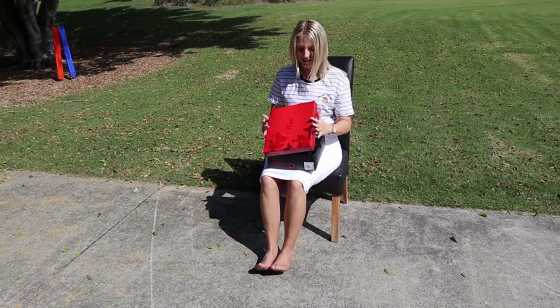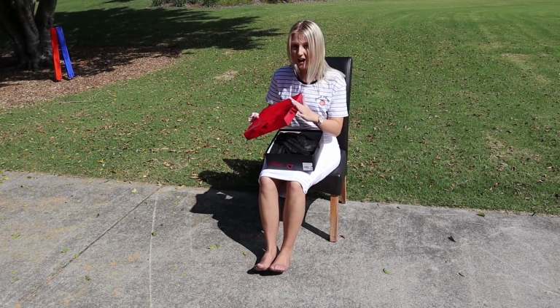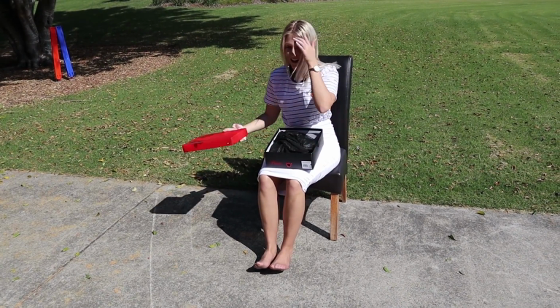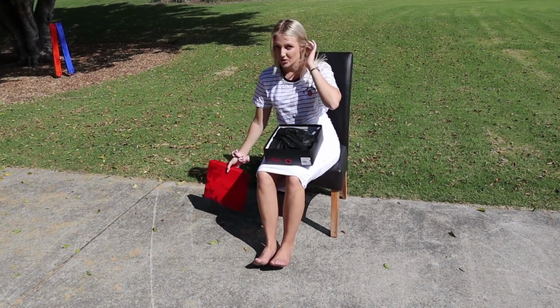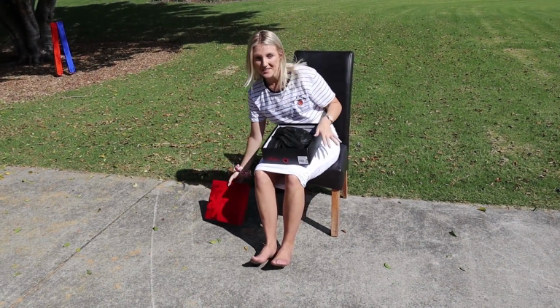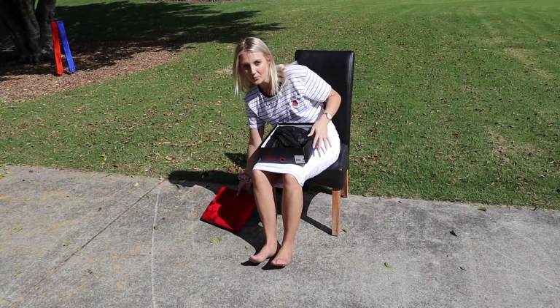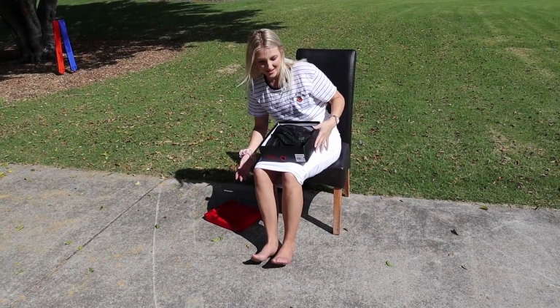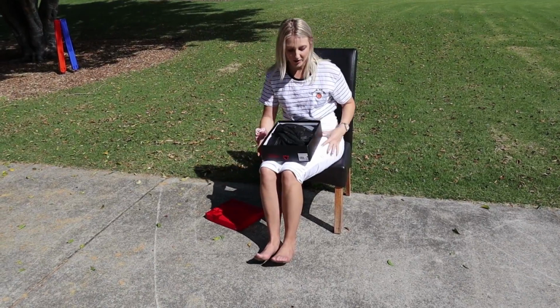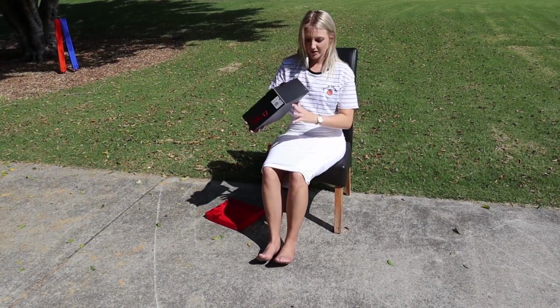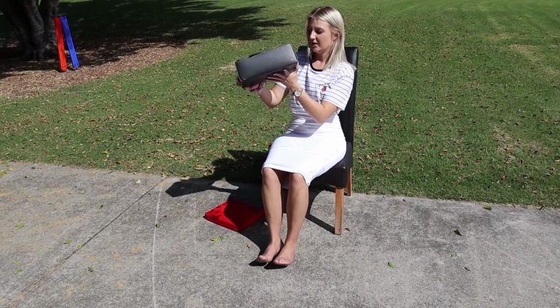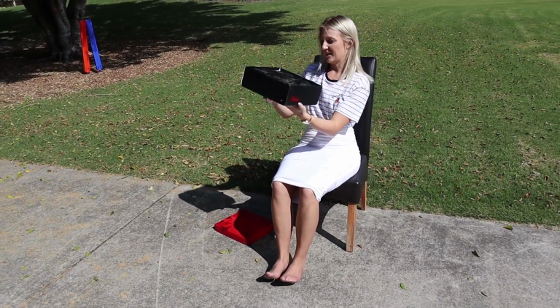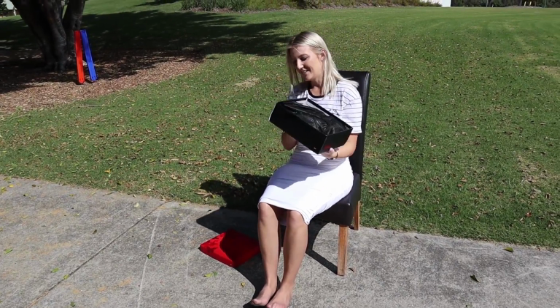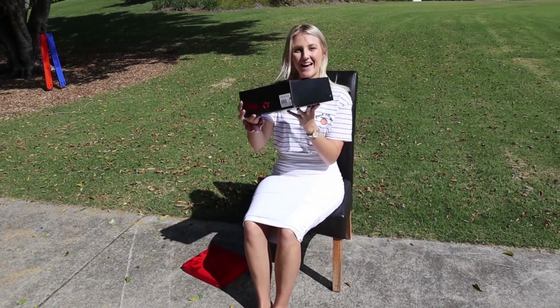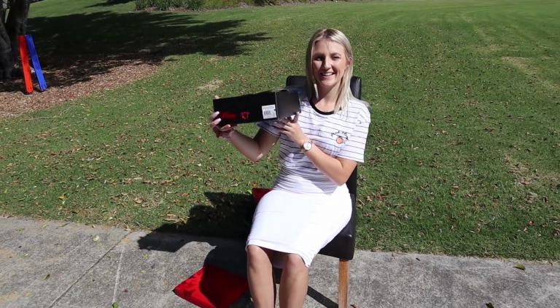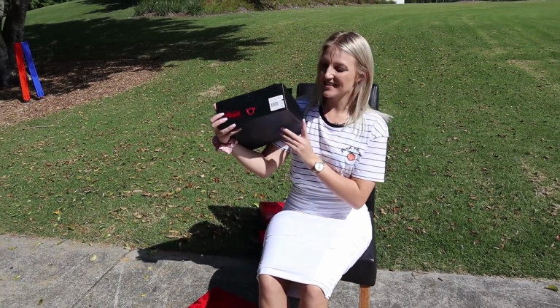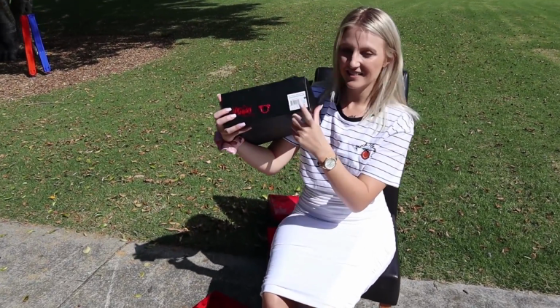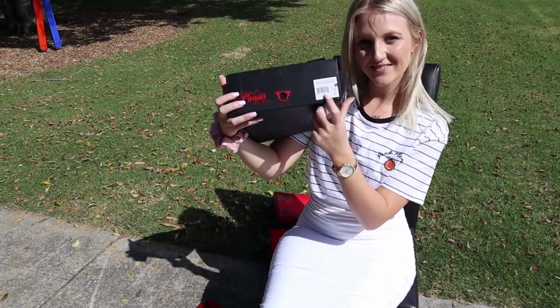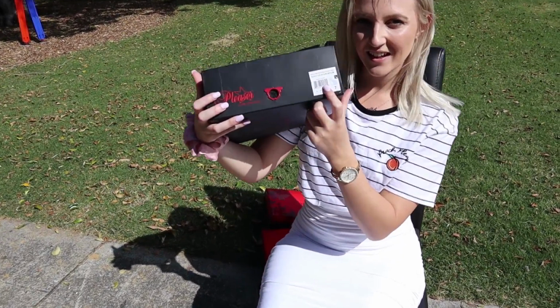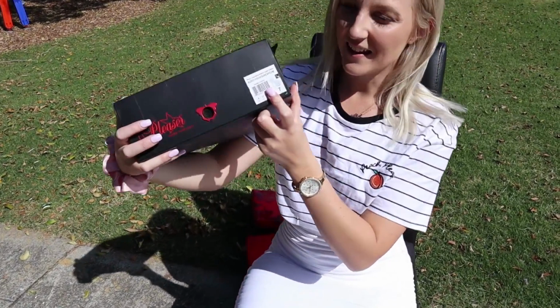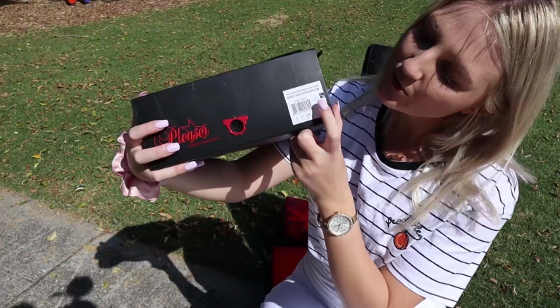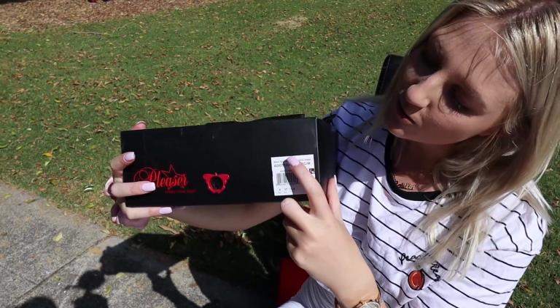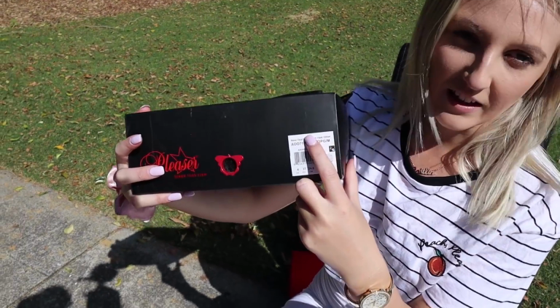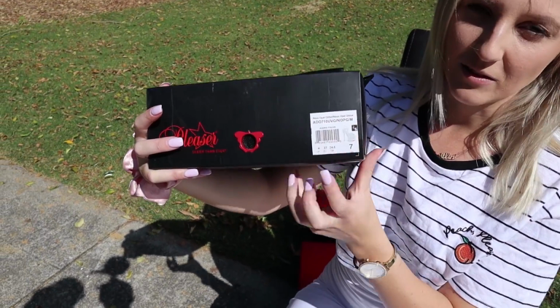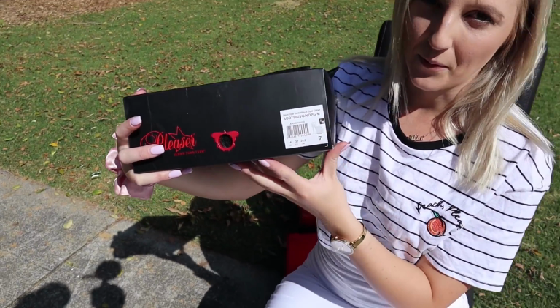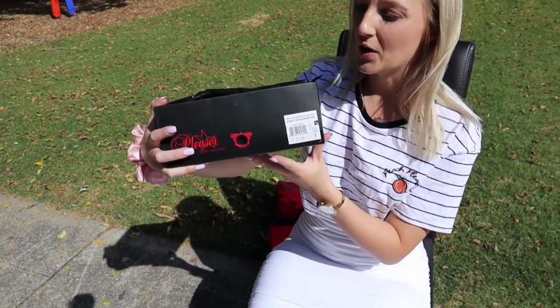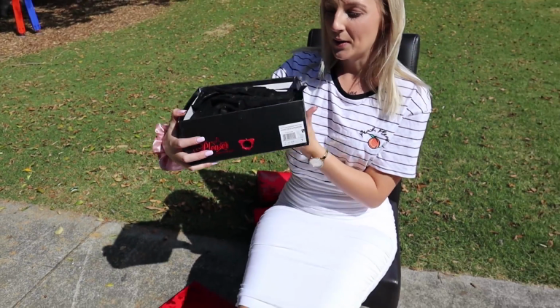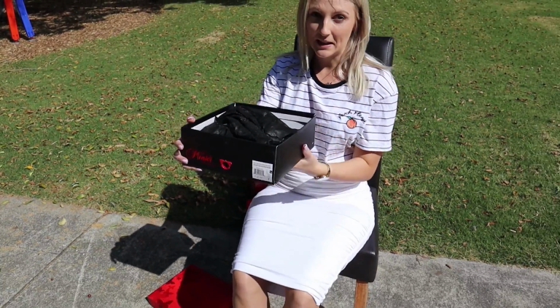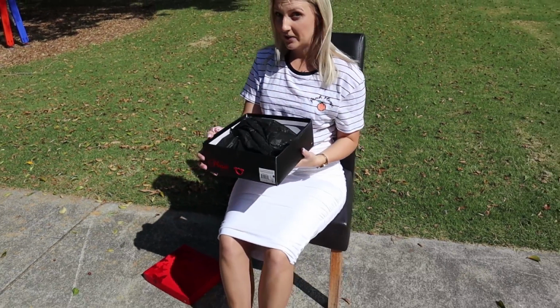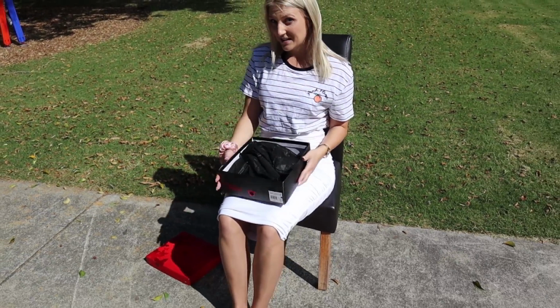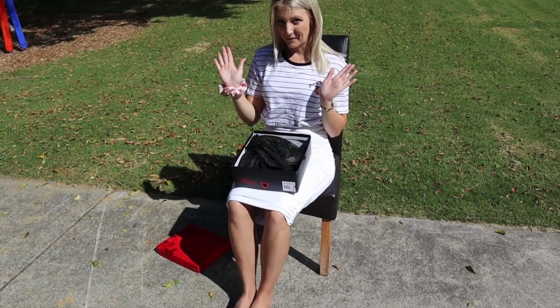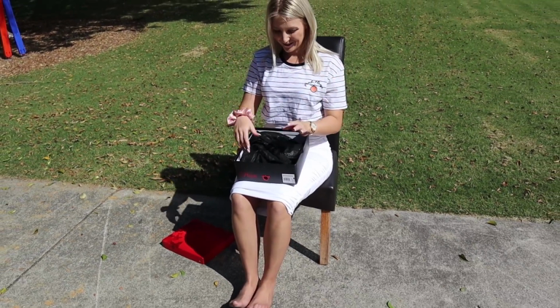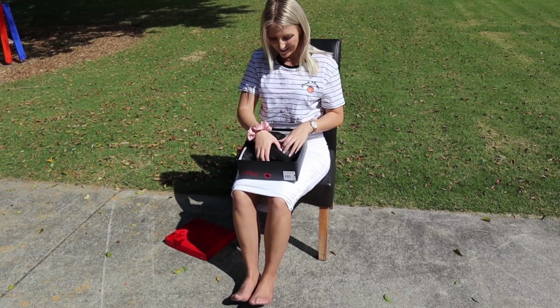These are an Adore 710. I'll show you the little tag, just here. And they have got UV in the little label, so maybe they're UV reactive? We're about to find out.